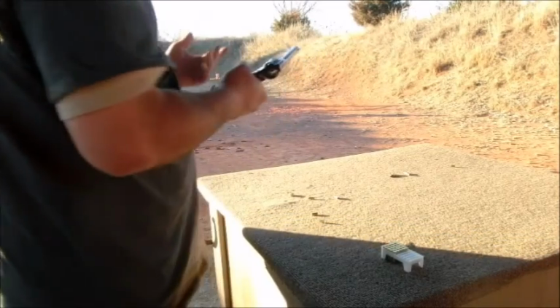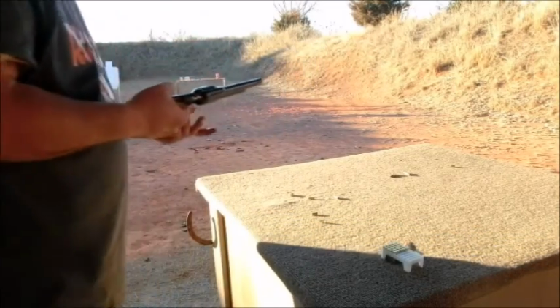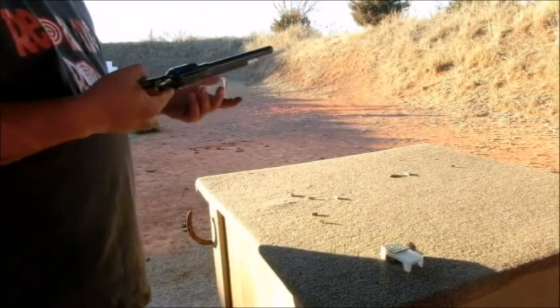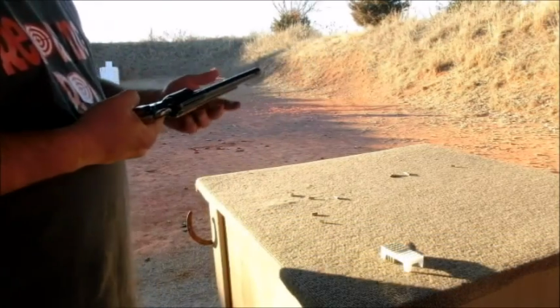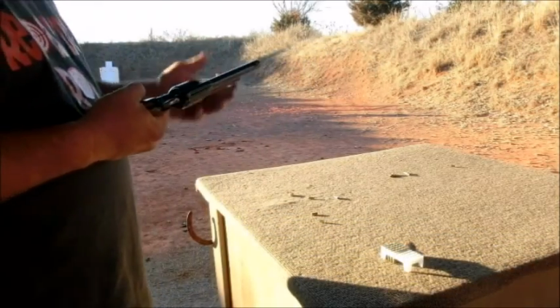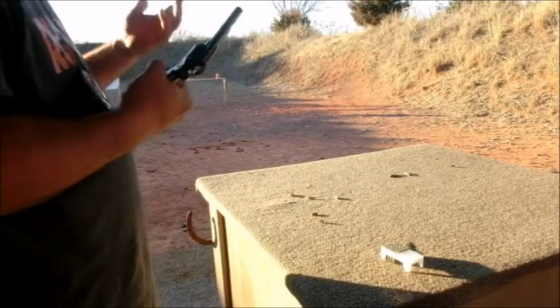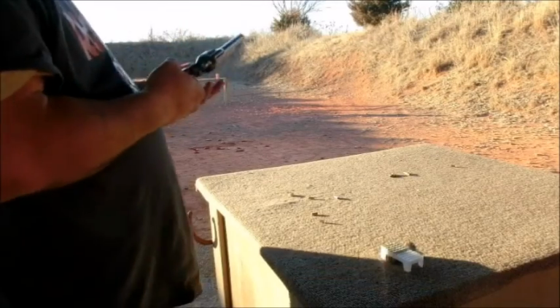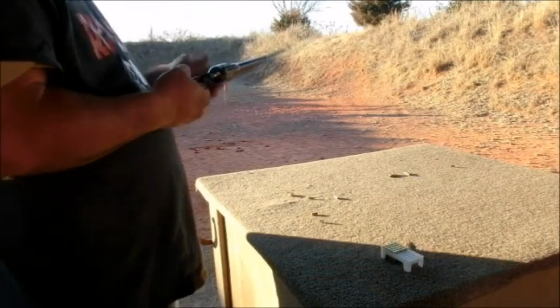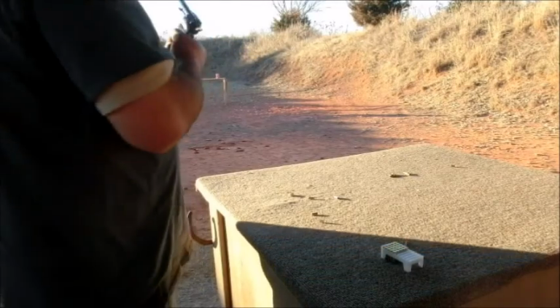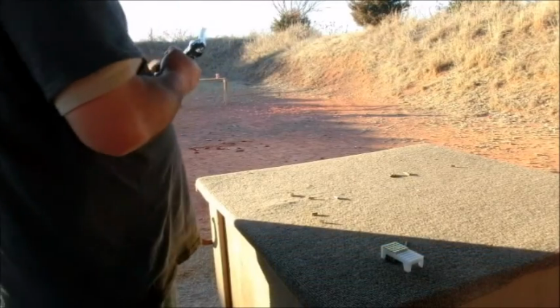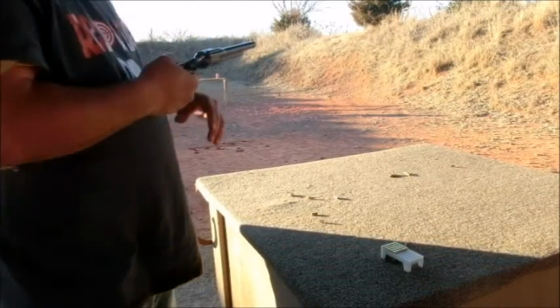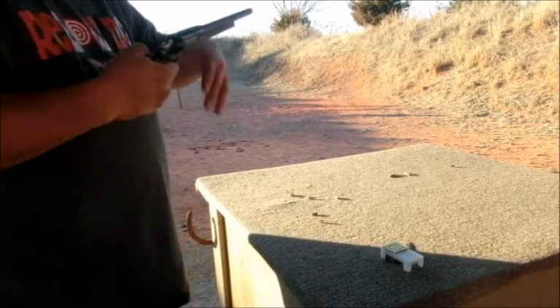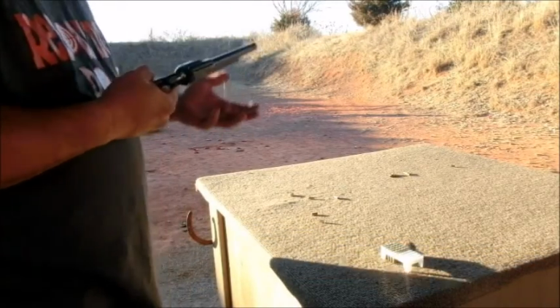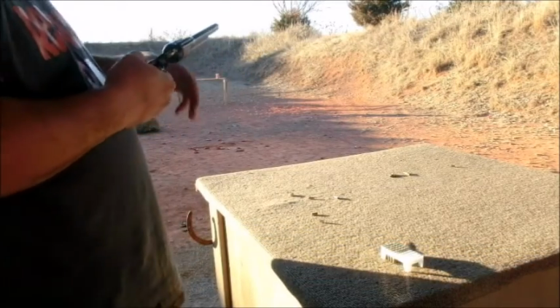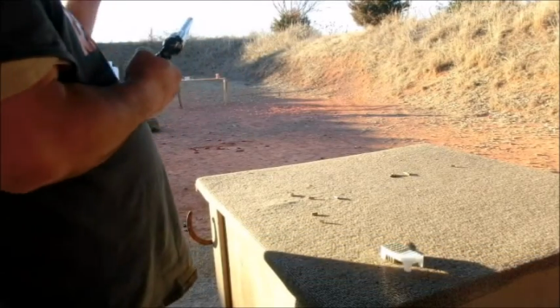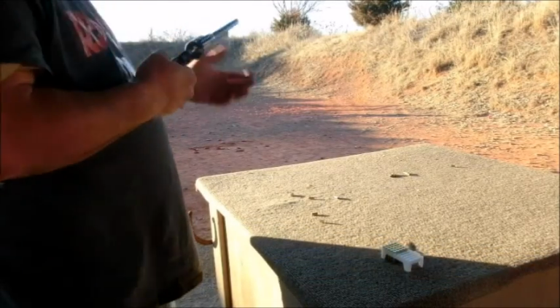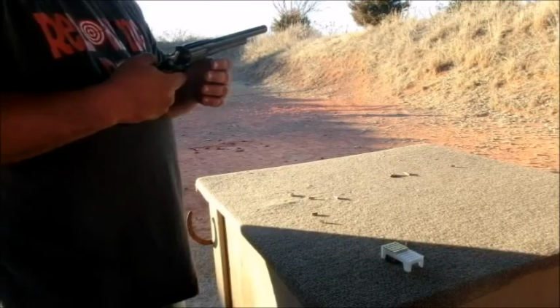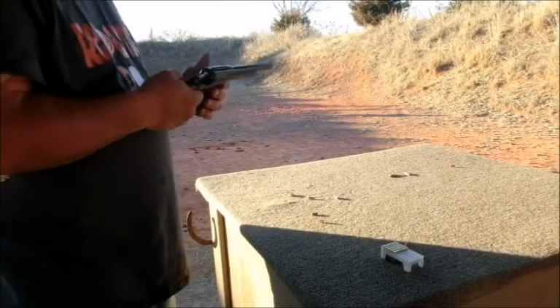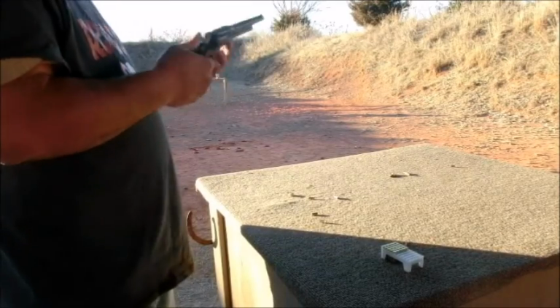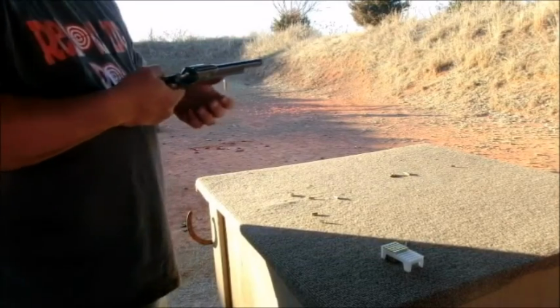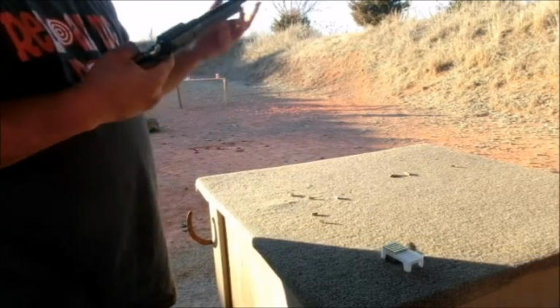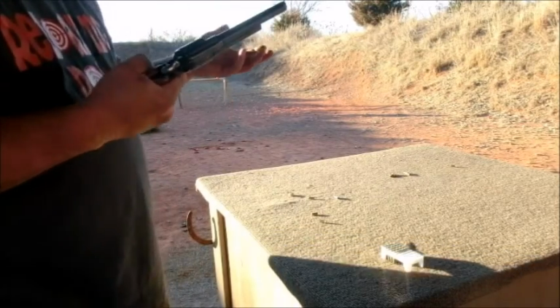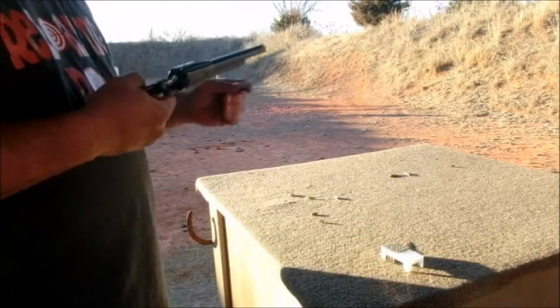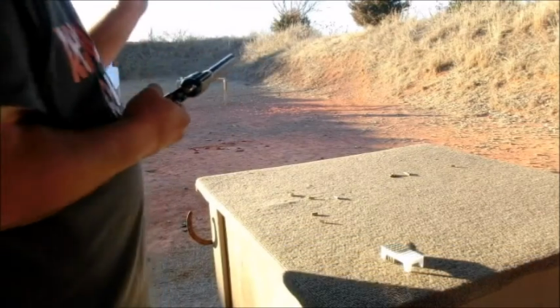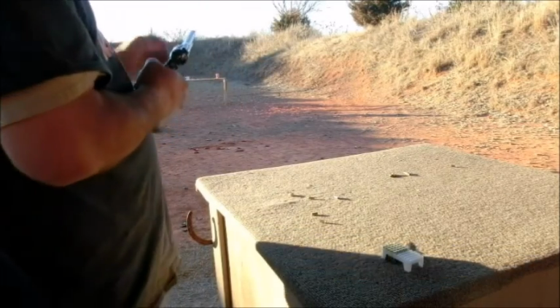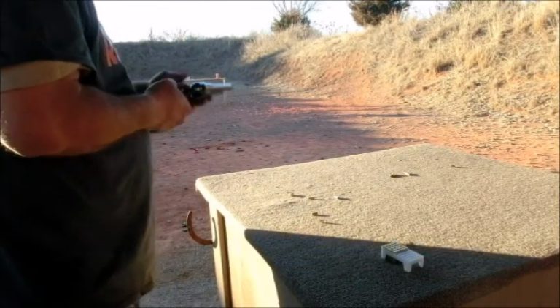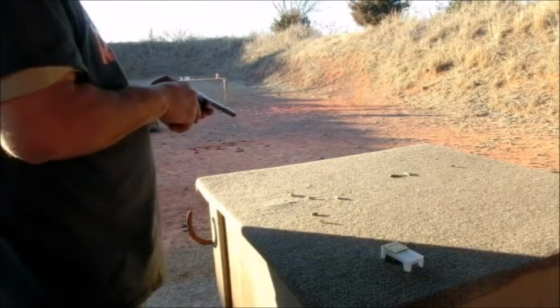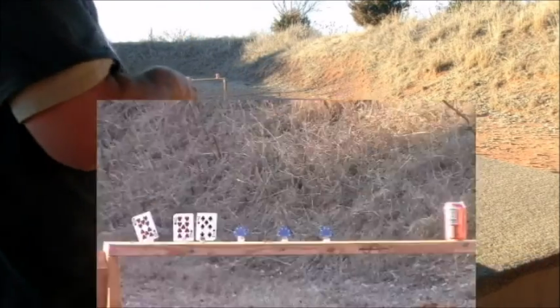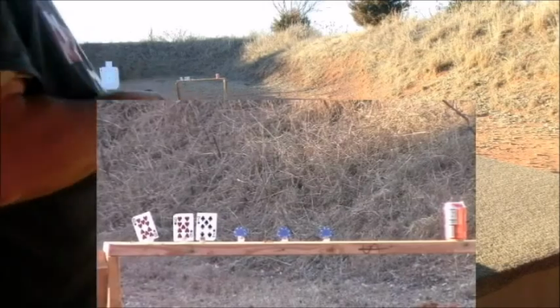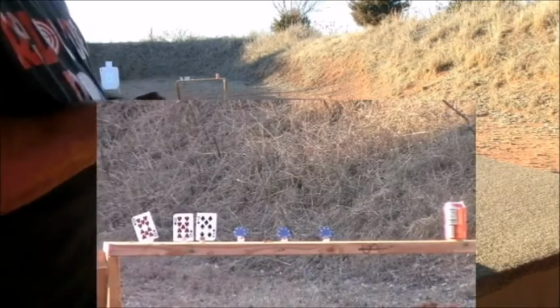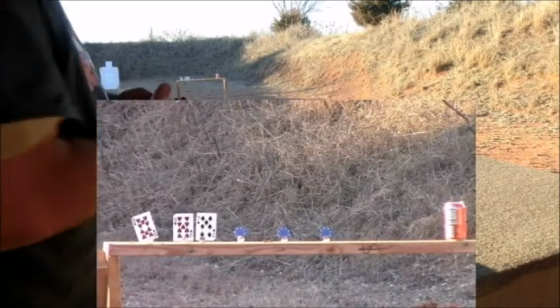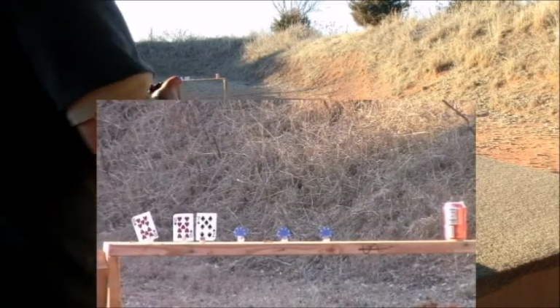Of course, with cowboys there's always cards, poker chips, and sarsaparilla. Well, we don't have sarsaparilla but we do have some pops, so let's go out here and see if we can shoot a couple of playing cards with this thing.